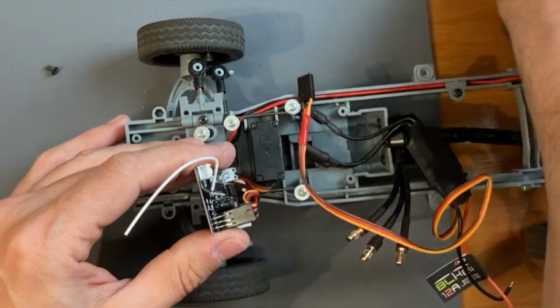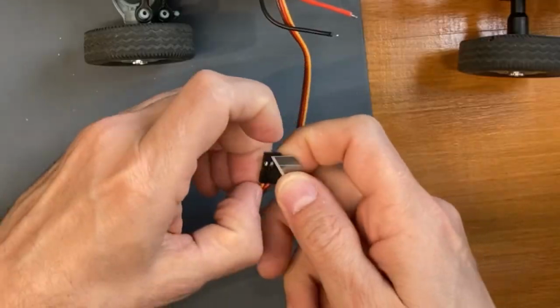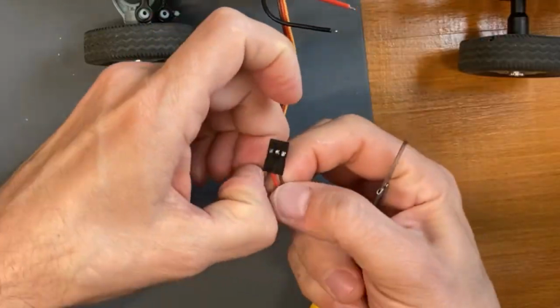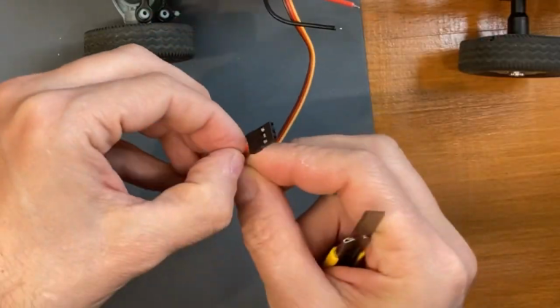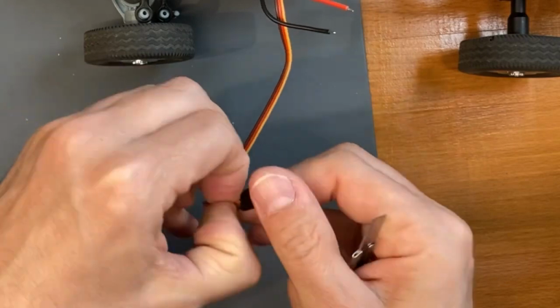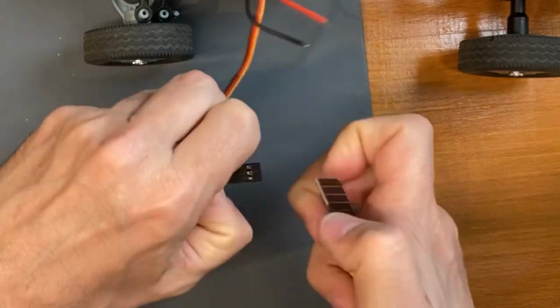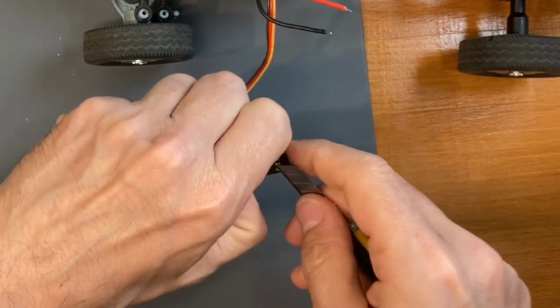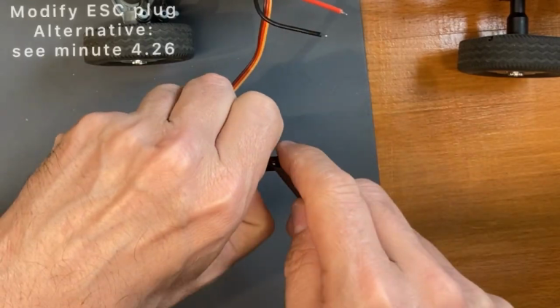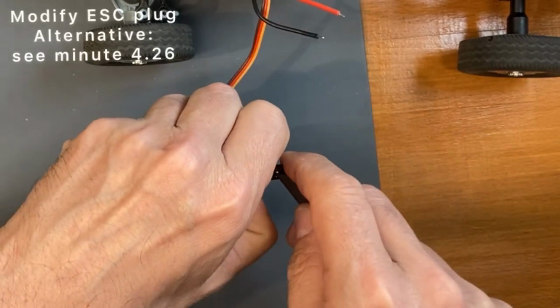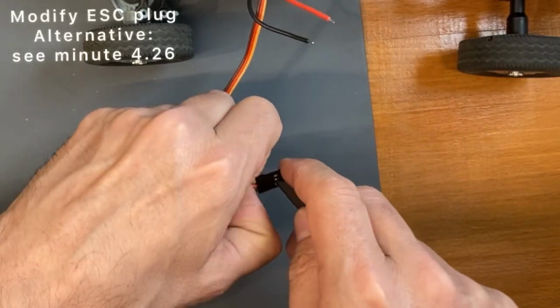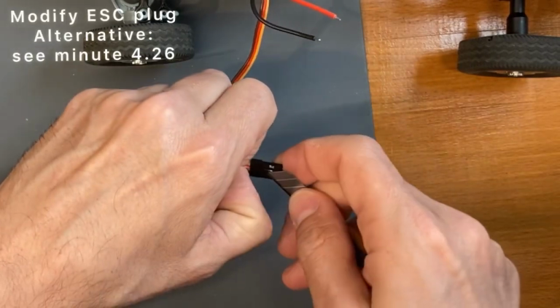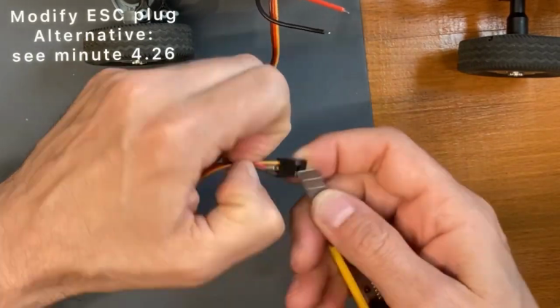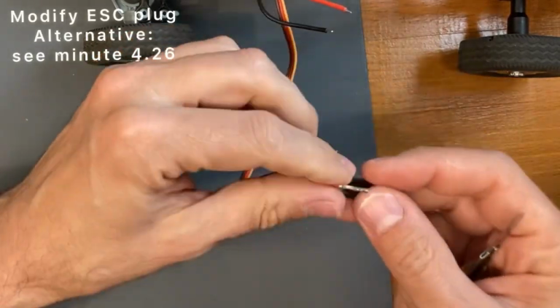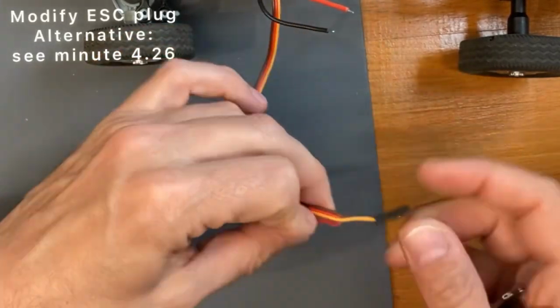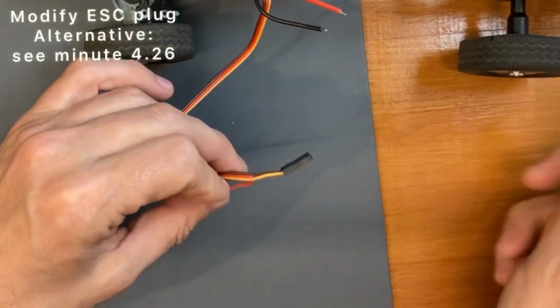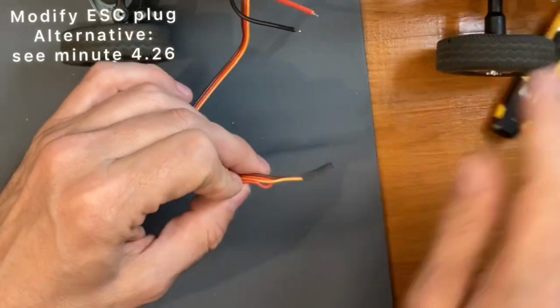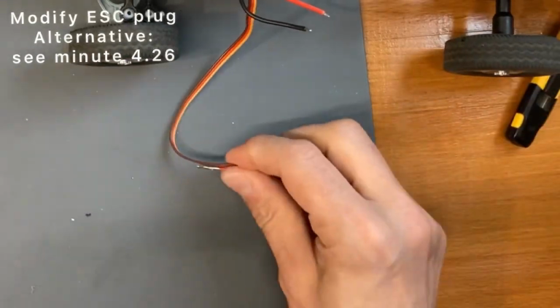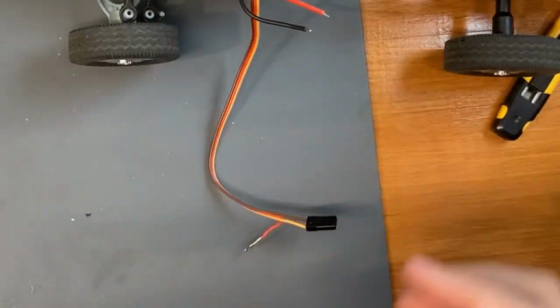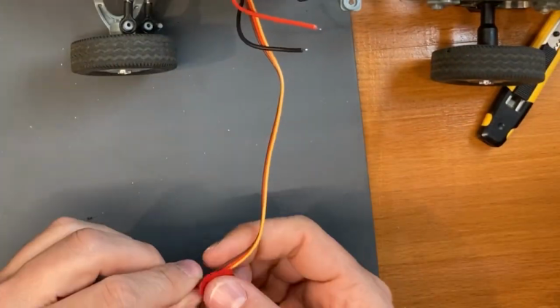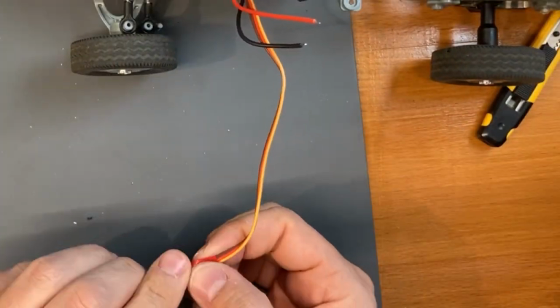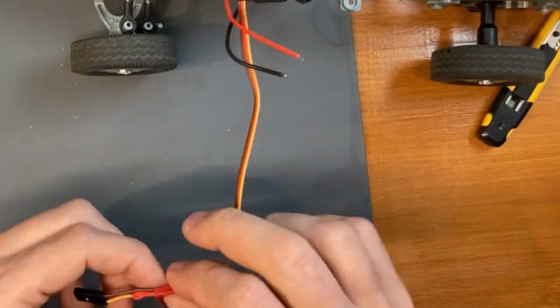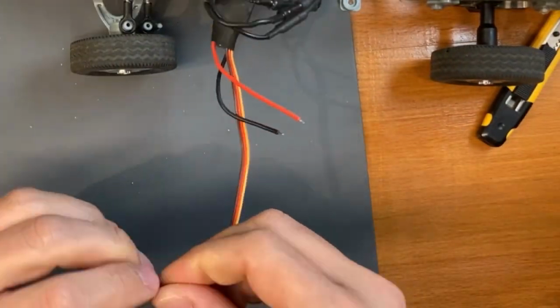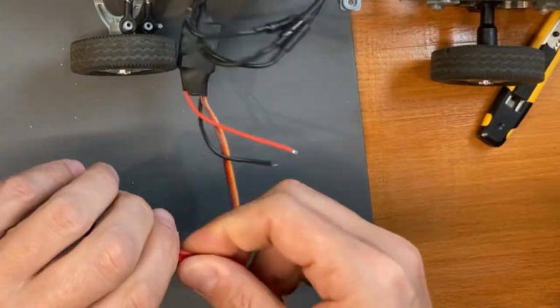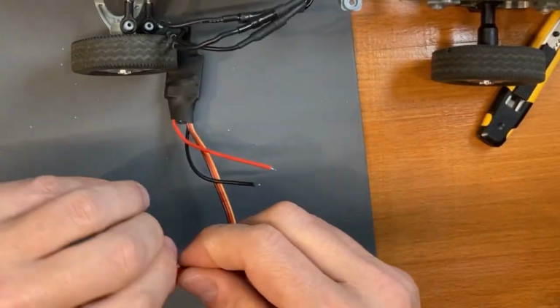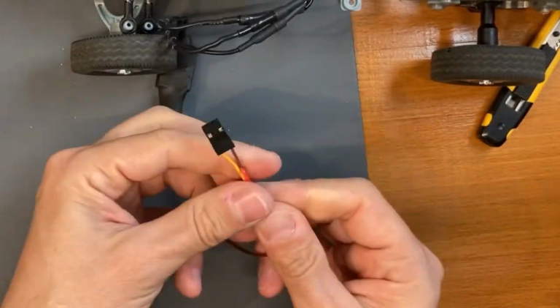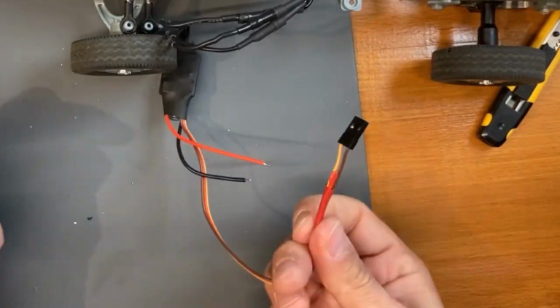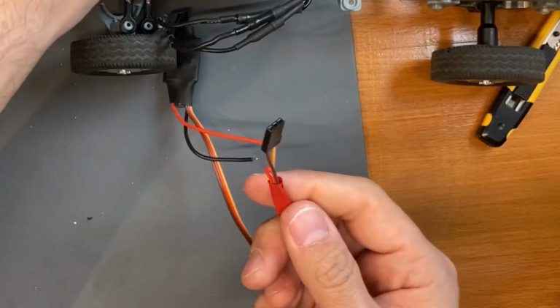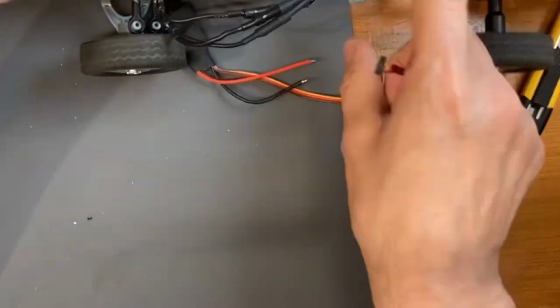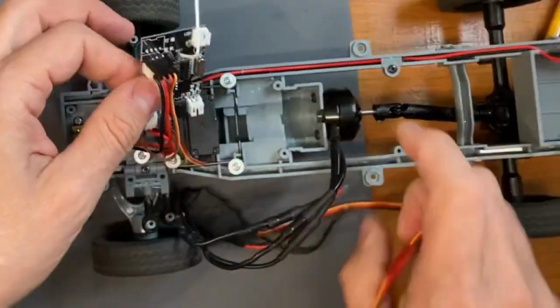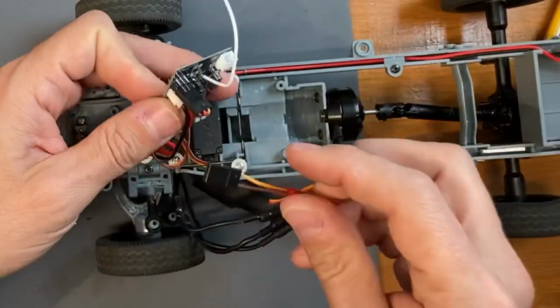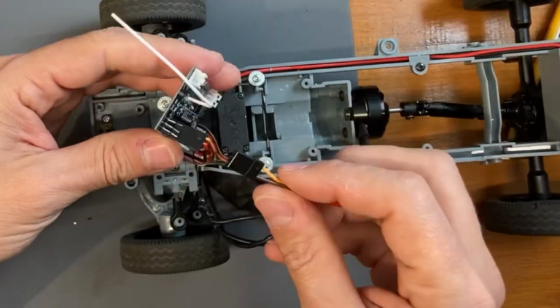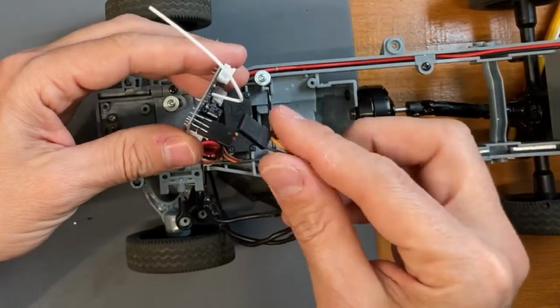You have to remove the central wire from the ESC, otherwise the 5V of the ESC will be in conflict with the 5V of the receiver. Now let's connect the ESC plug into the receiver.